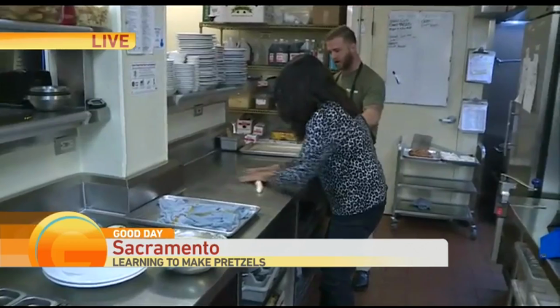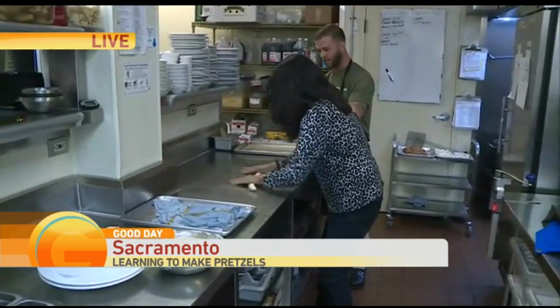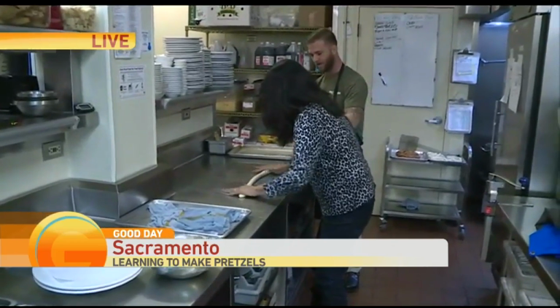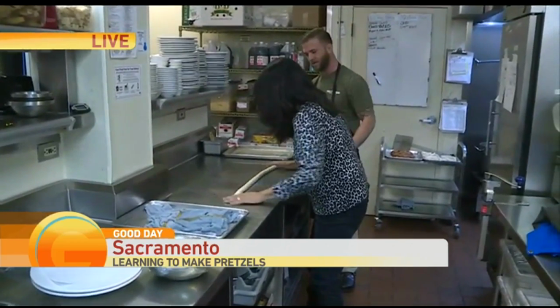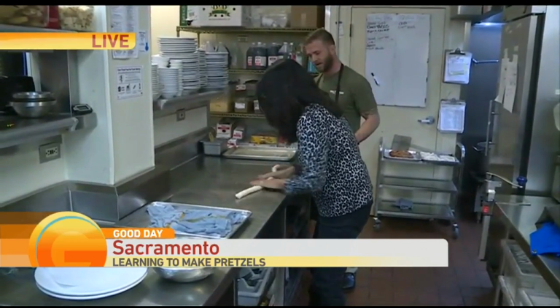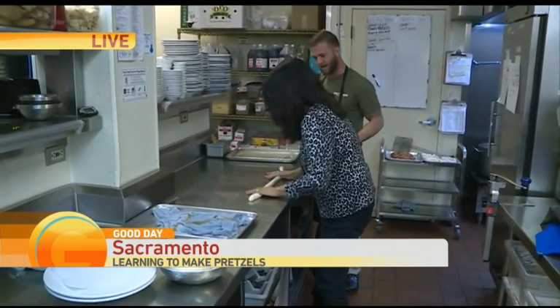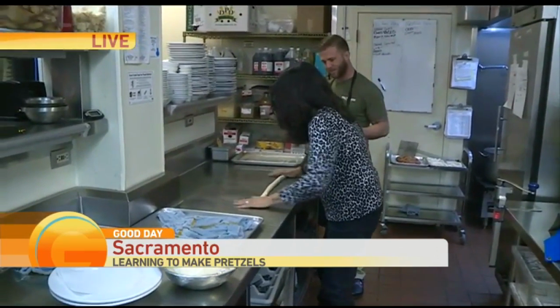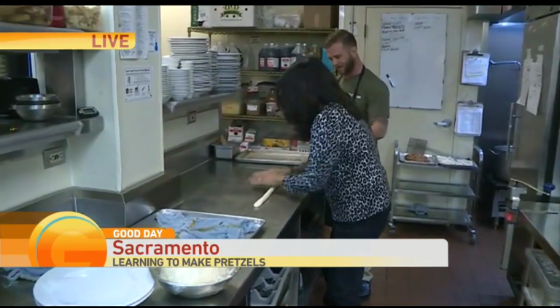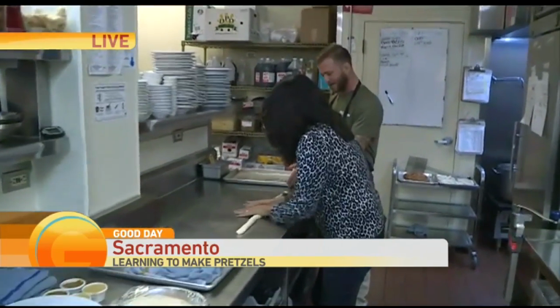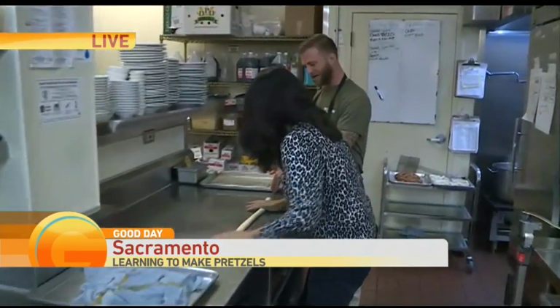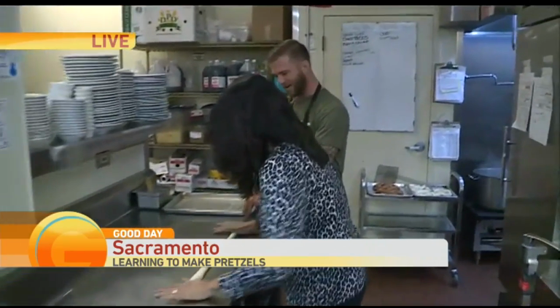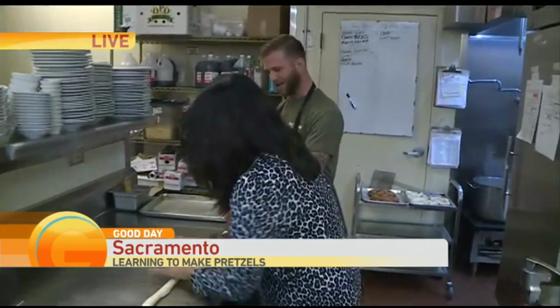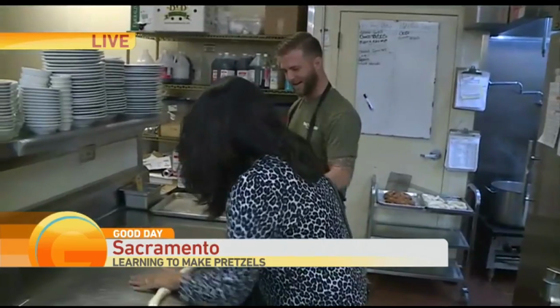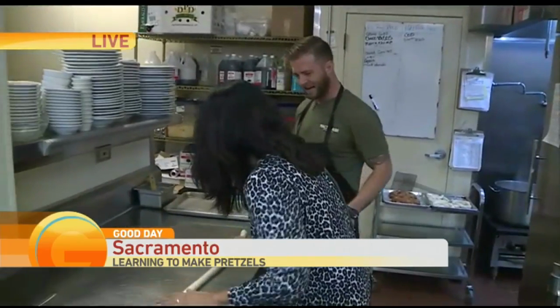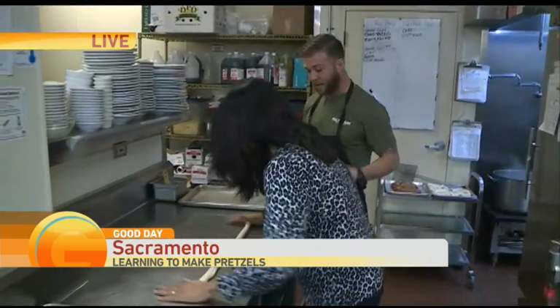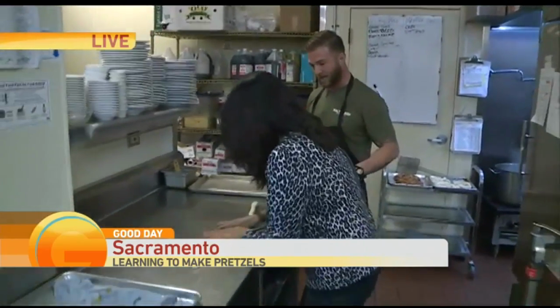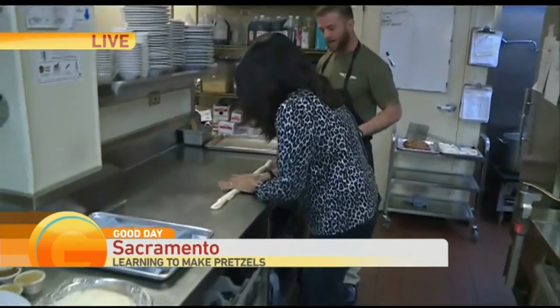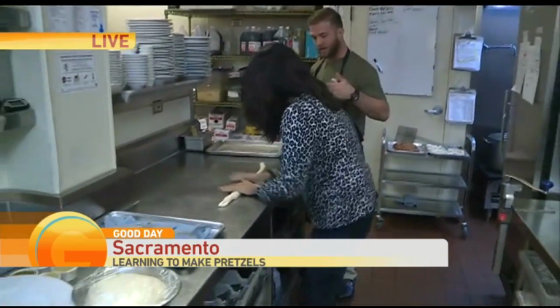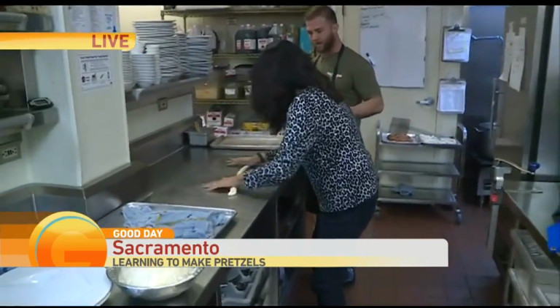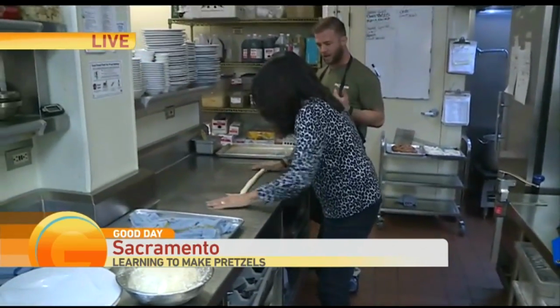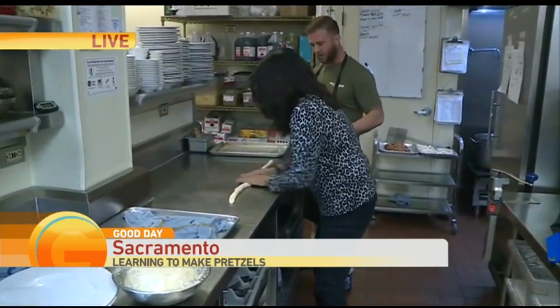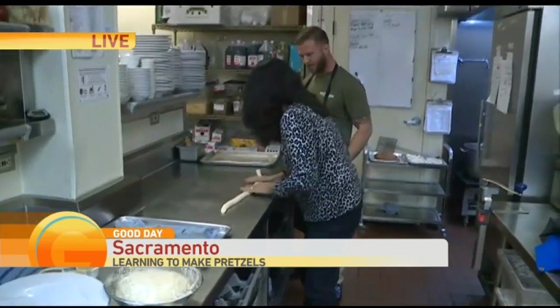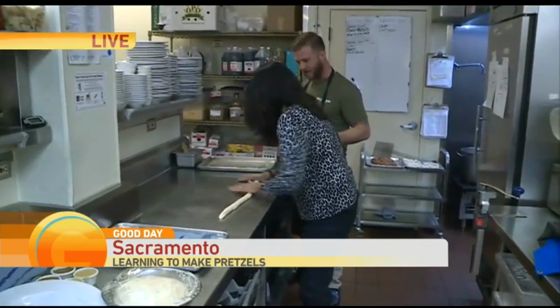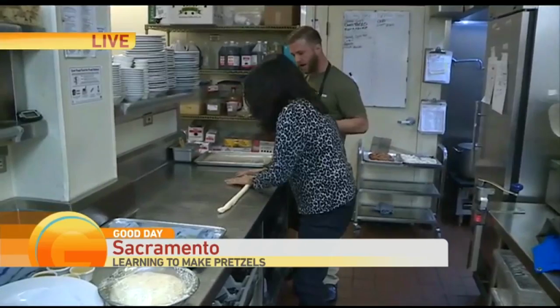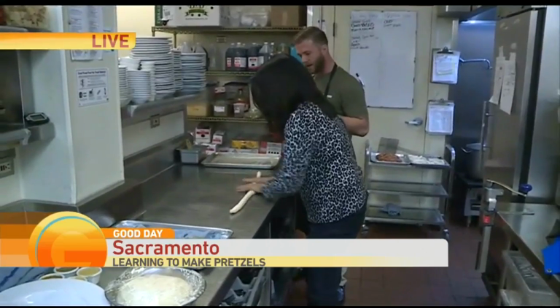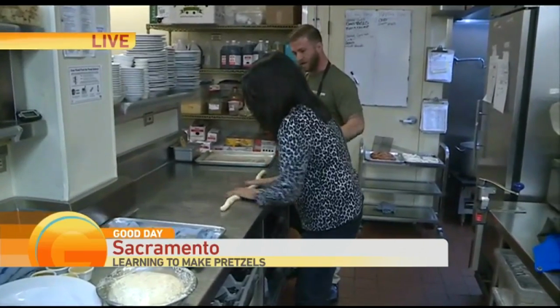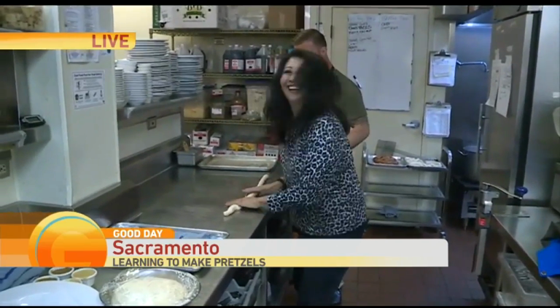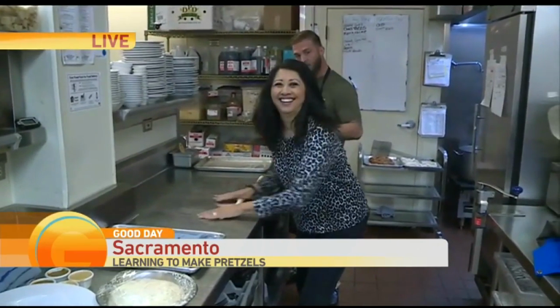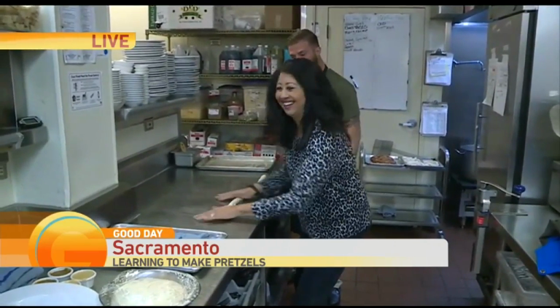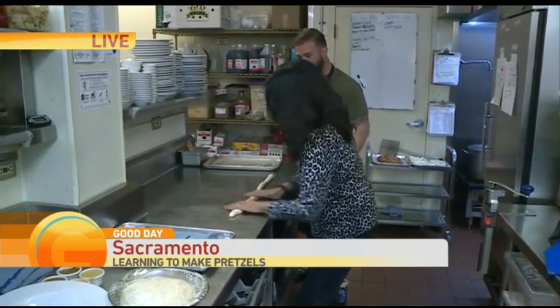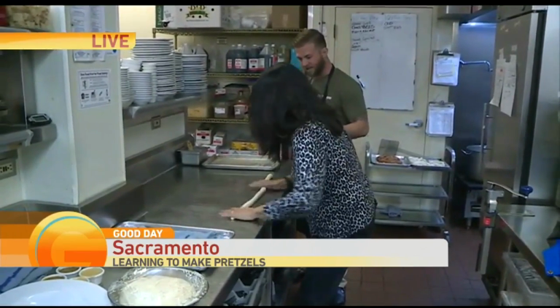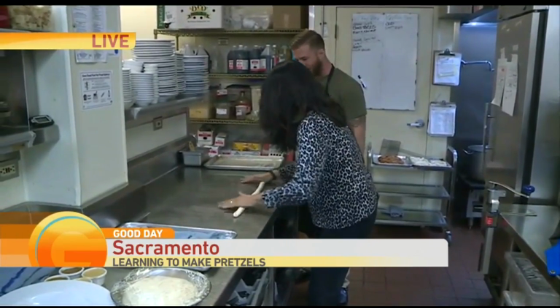You want to roll it out to about three feet. Then we let that rise, mix it up, and let it rise one more time. Knead it out. Then we roll out our pretzels, as you can see Tina's doing right now.